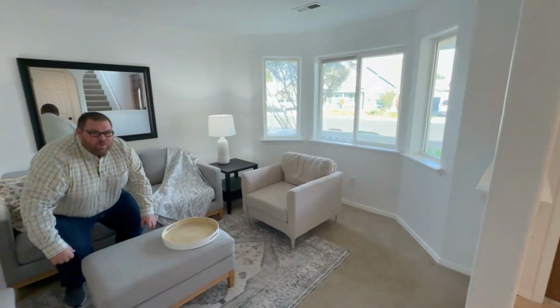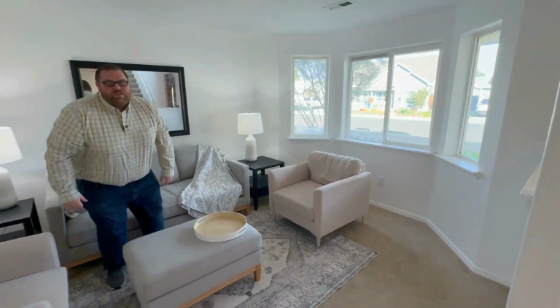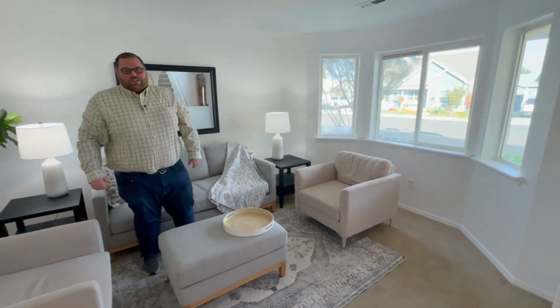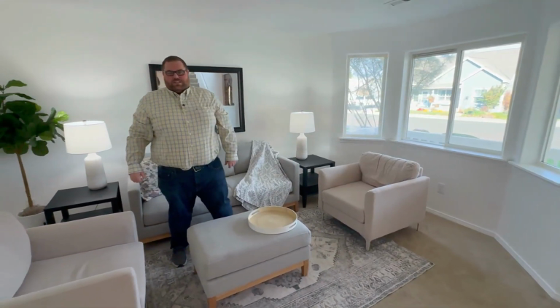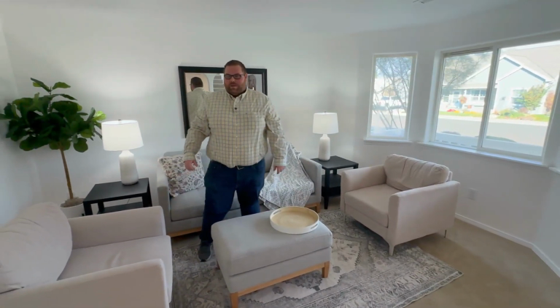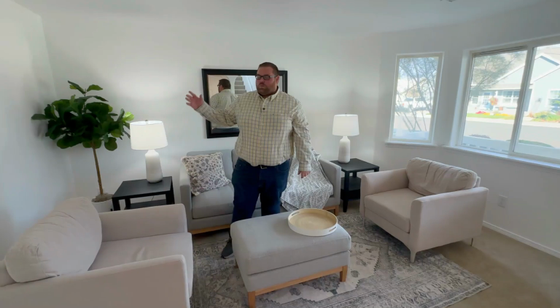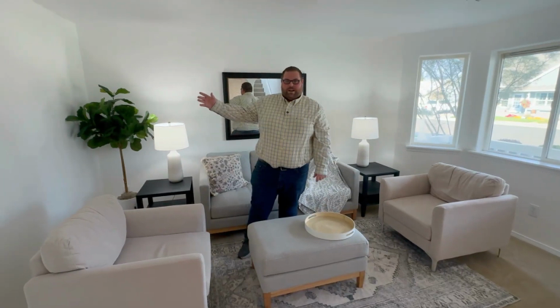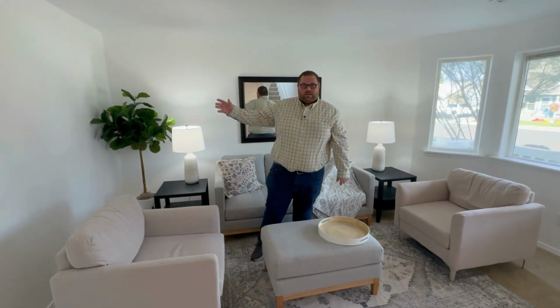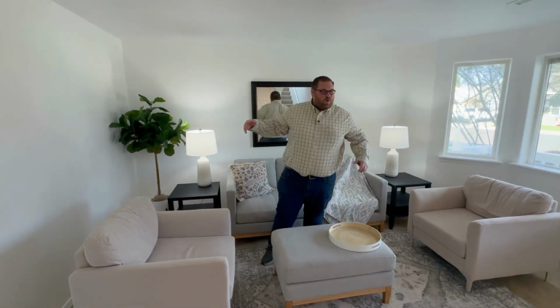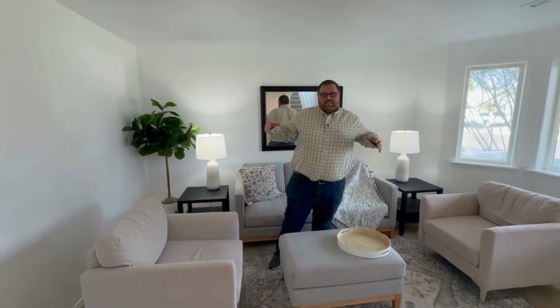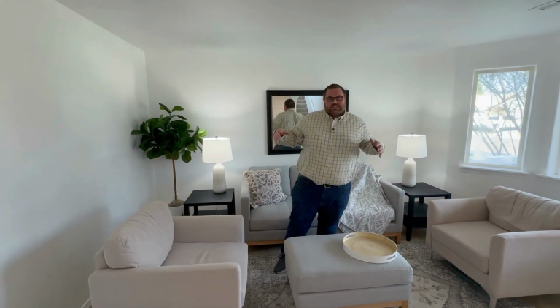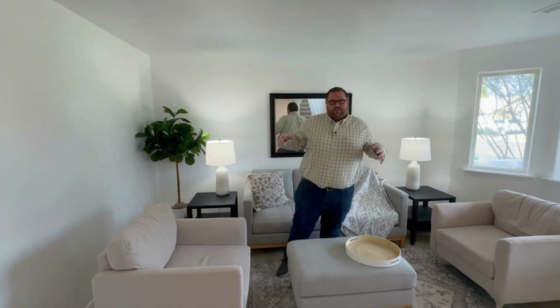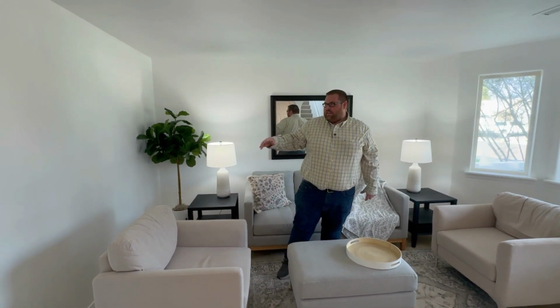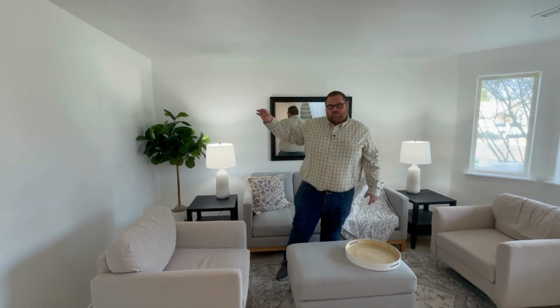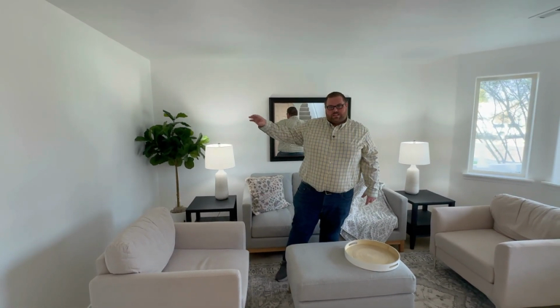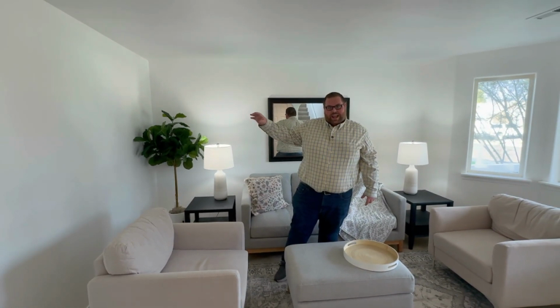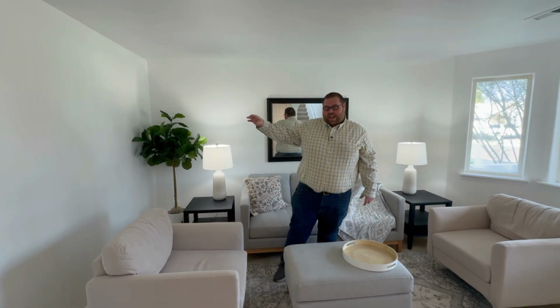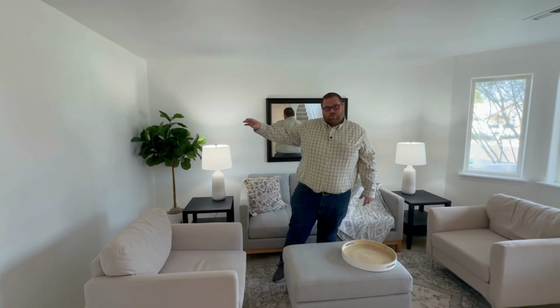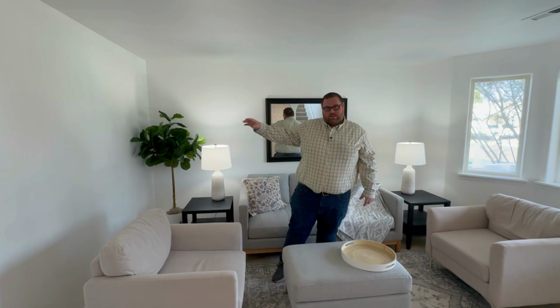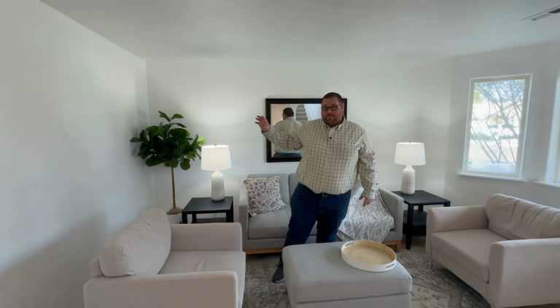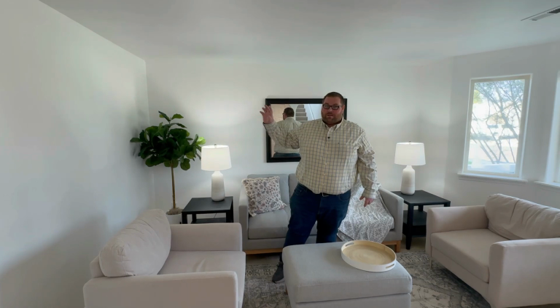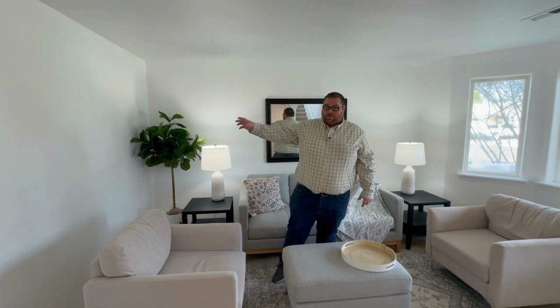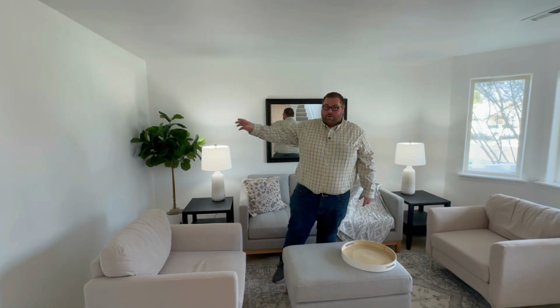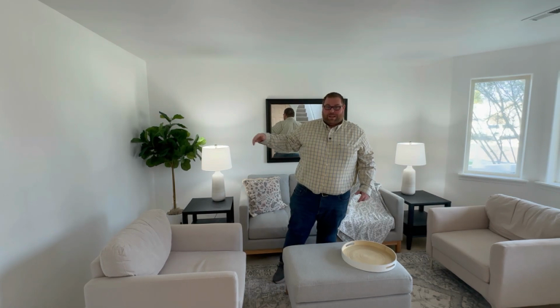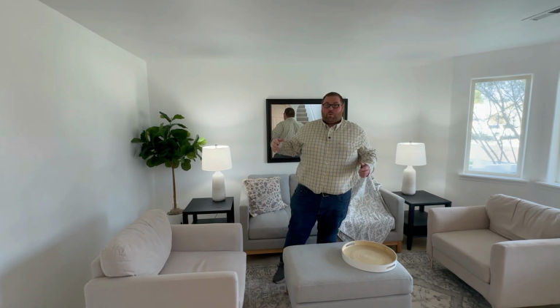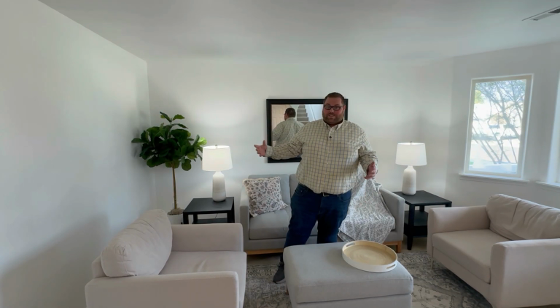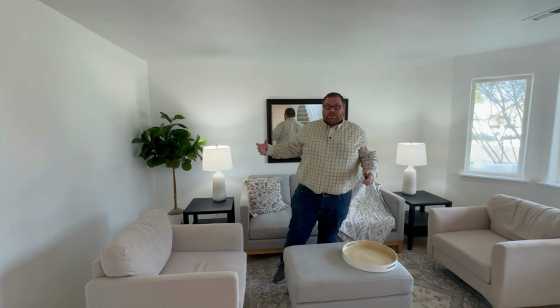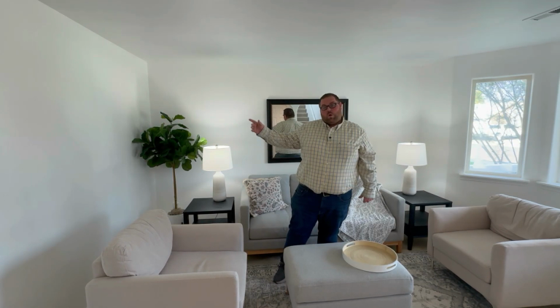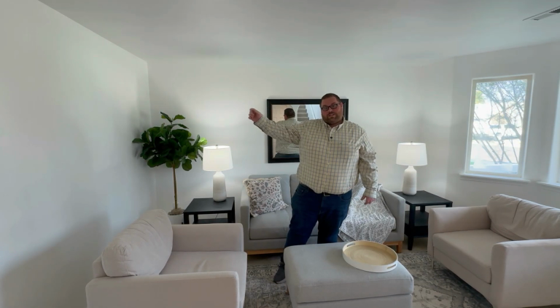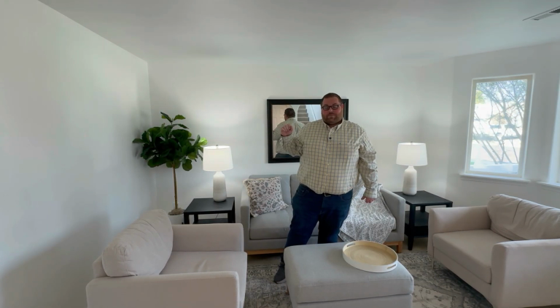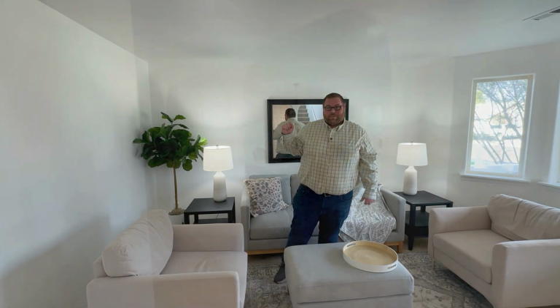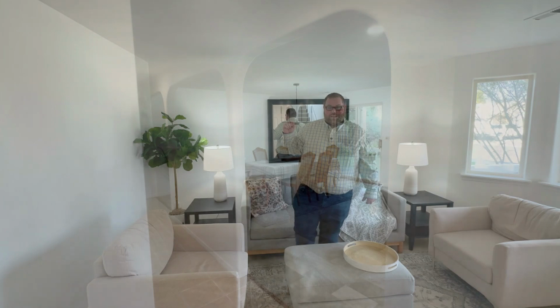One of the unique features of this home is this wall right here. While this is a nice living area, this wall was actually added after it was built, so it may be possible to remove it to make even more living space, or there's a nice separate room on the other side.